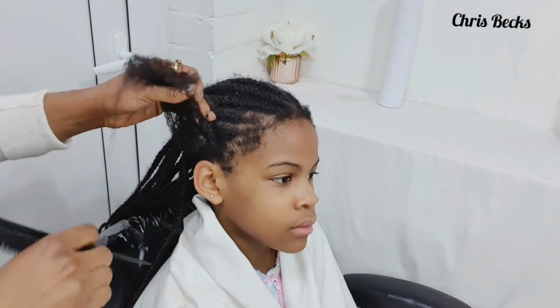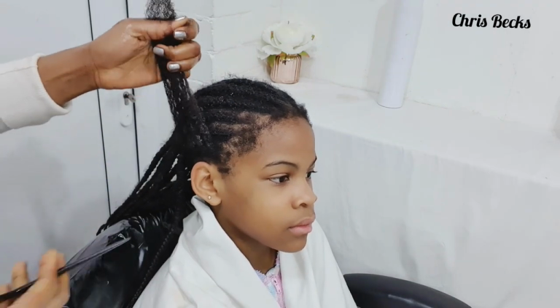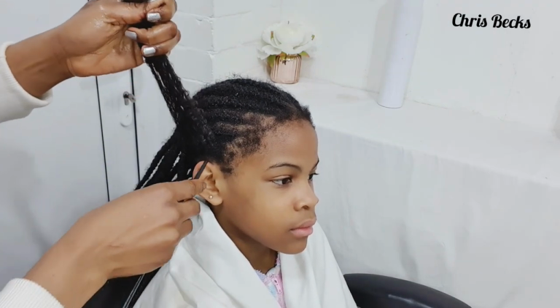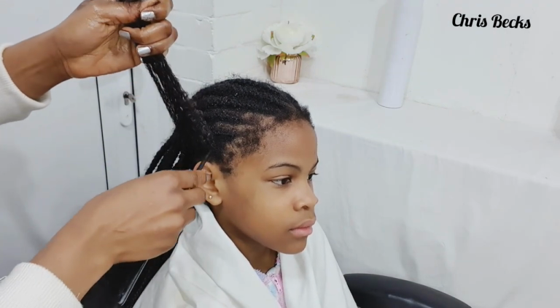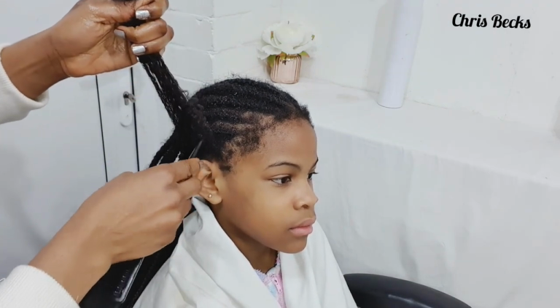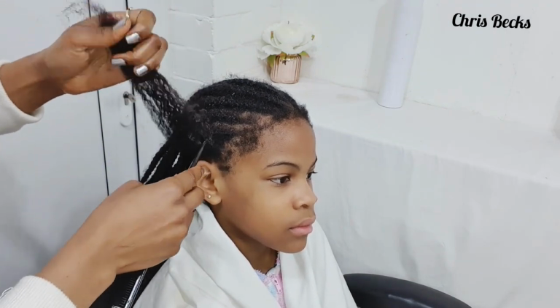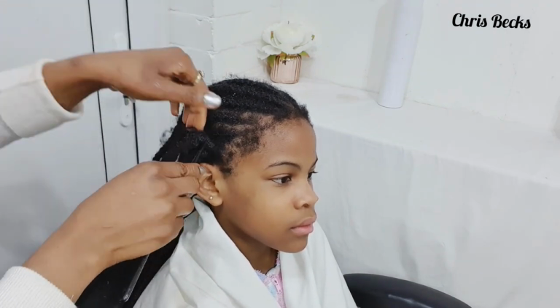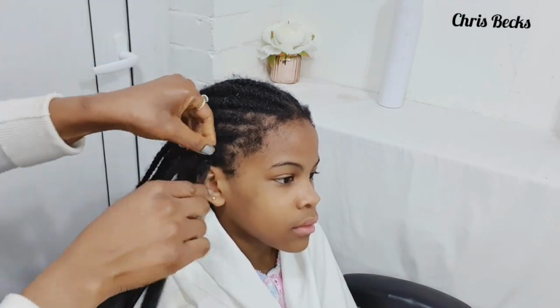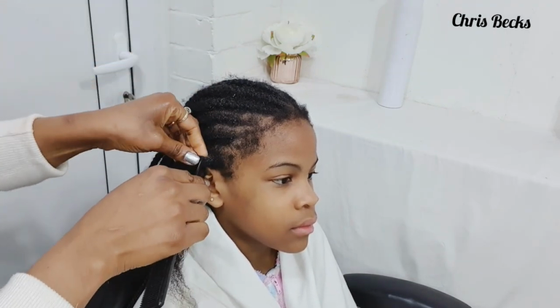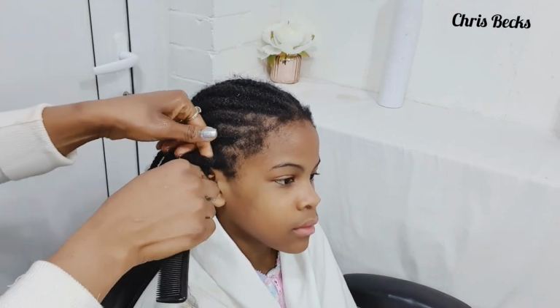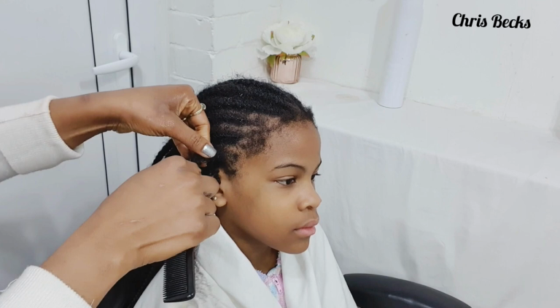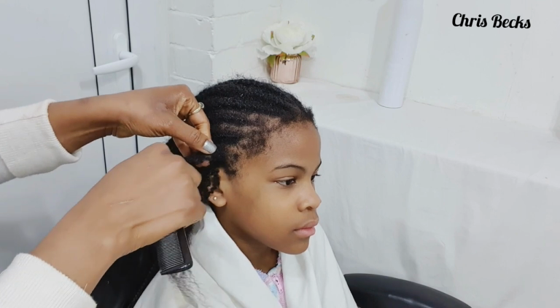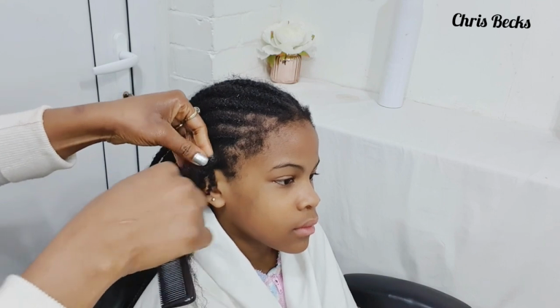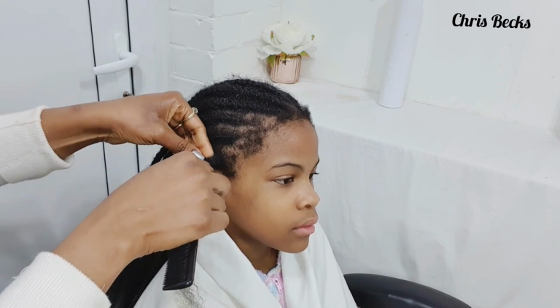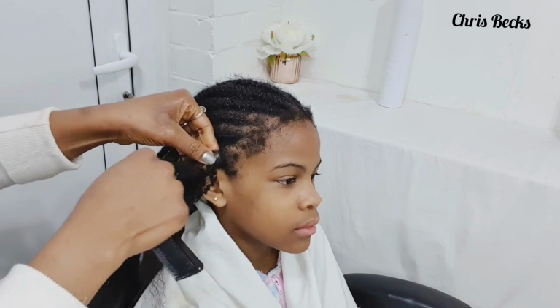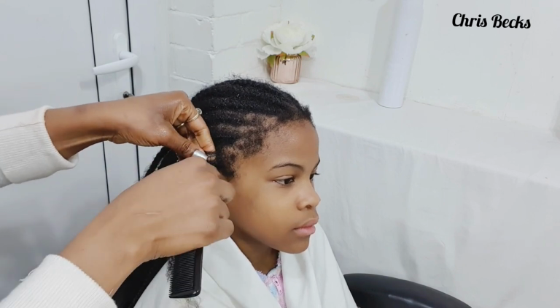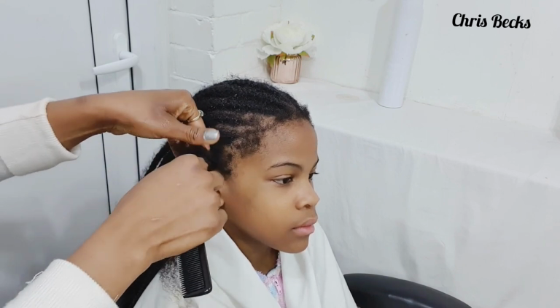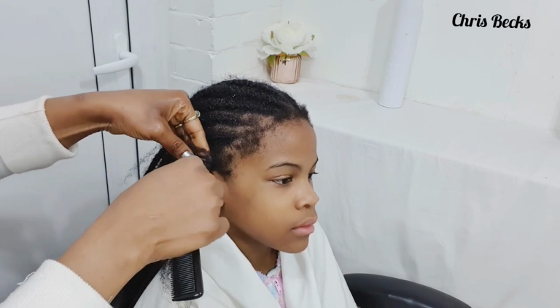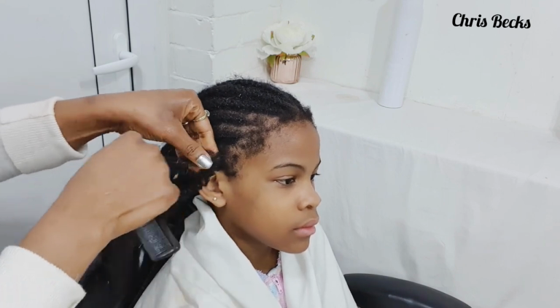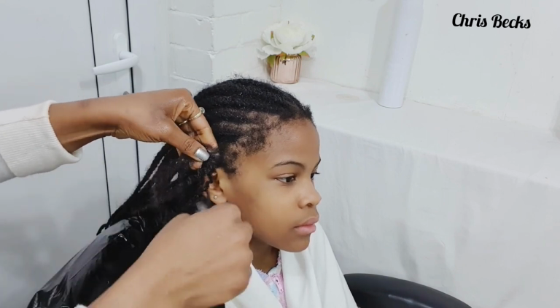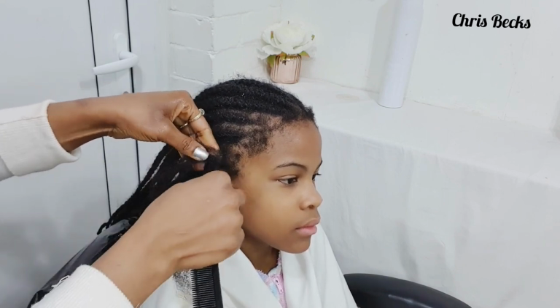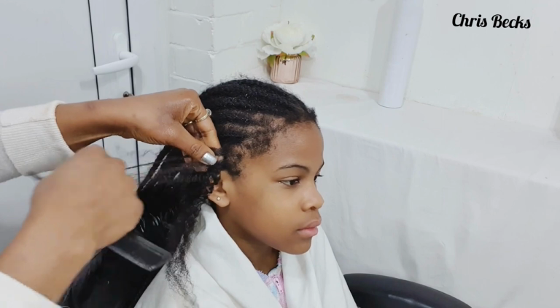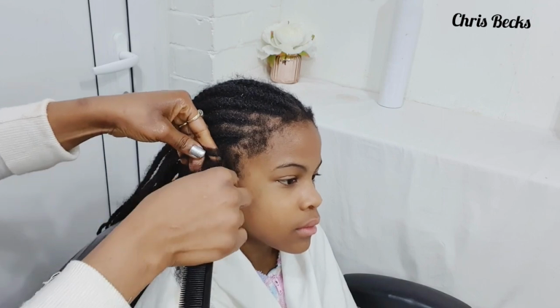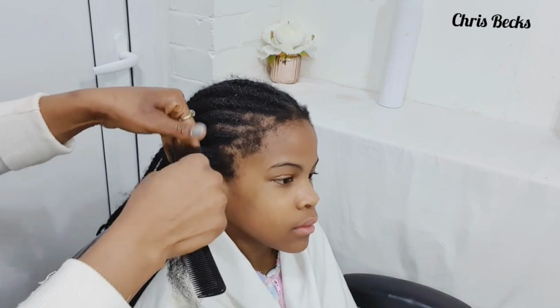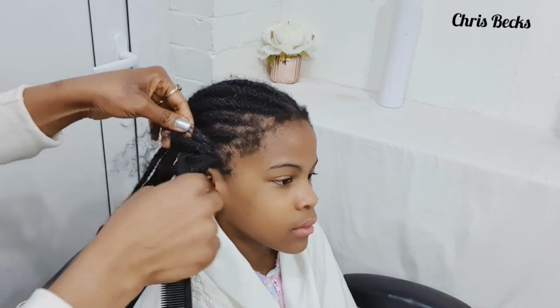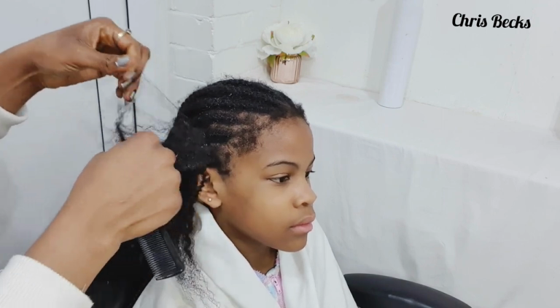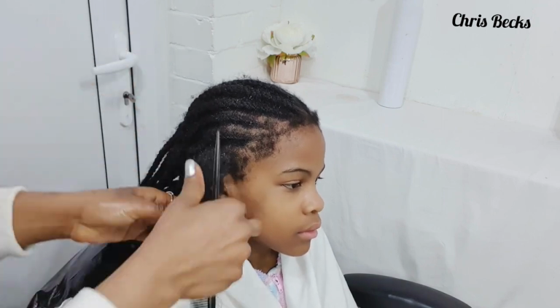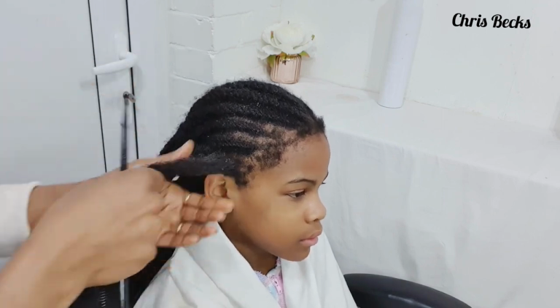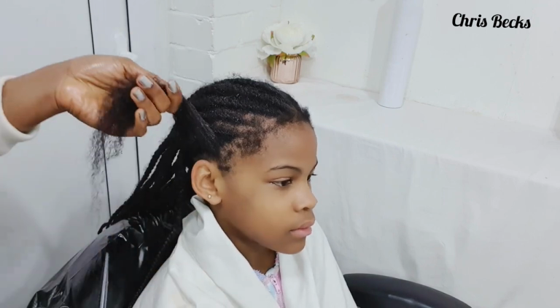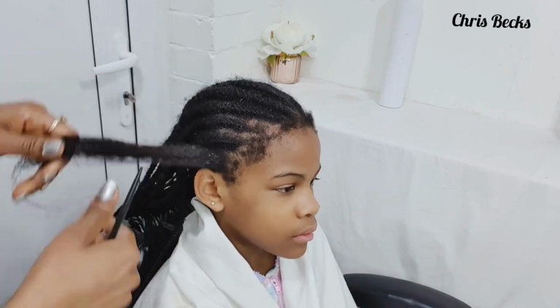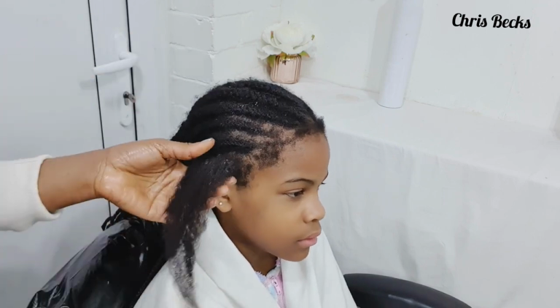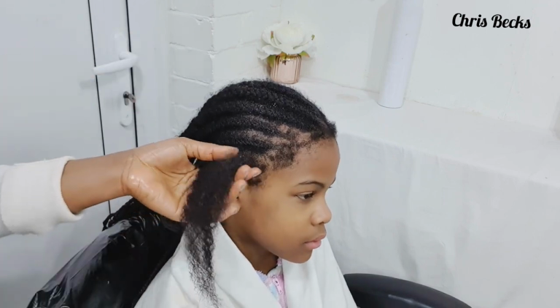Make sure every single hair is out before you start combing. Just double check to see that you've finished everything.